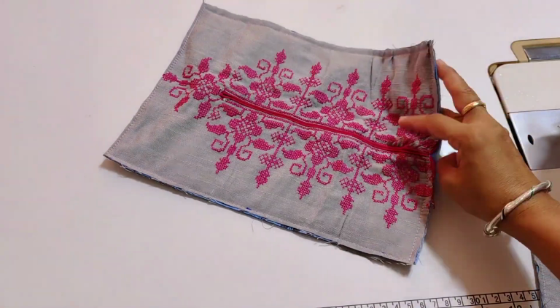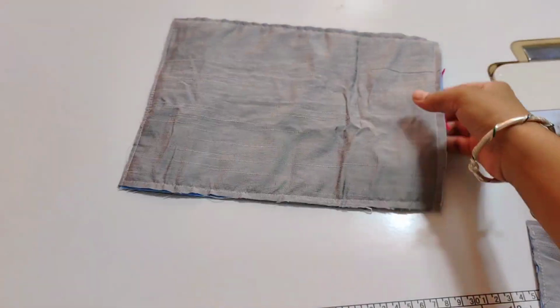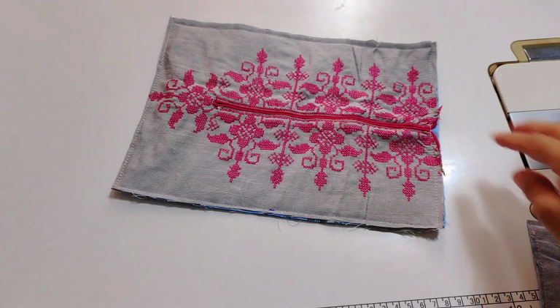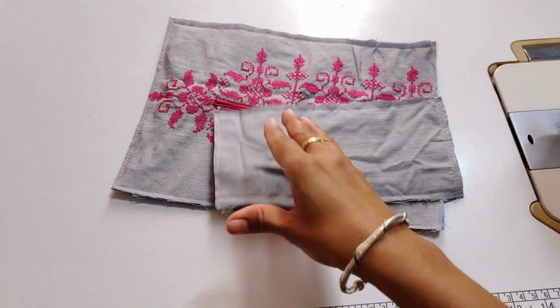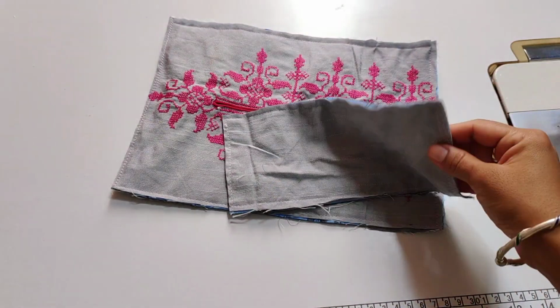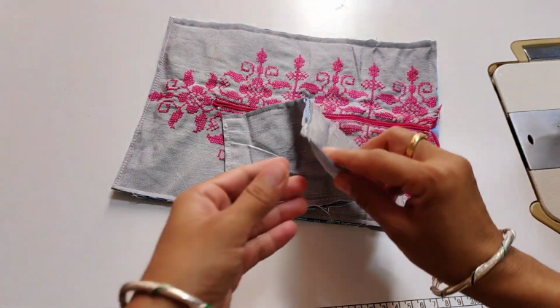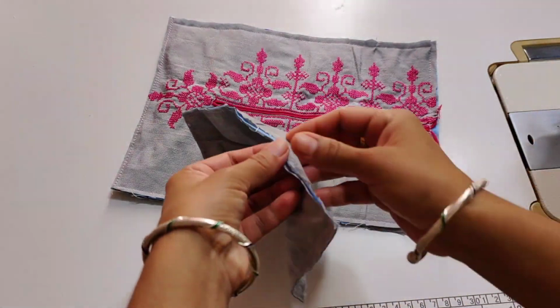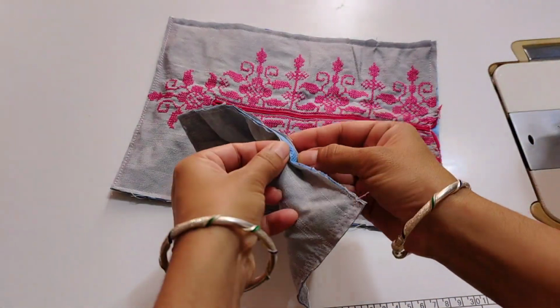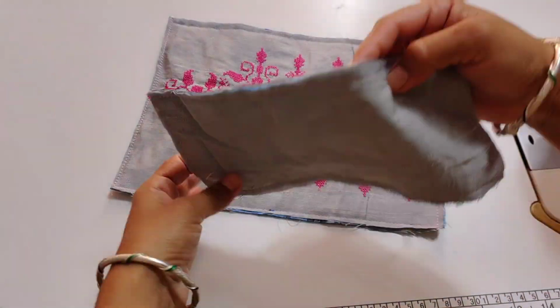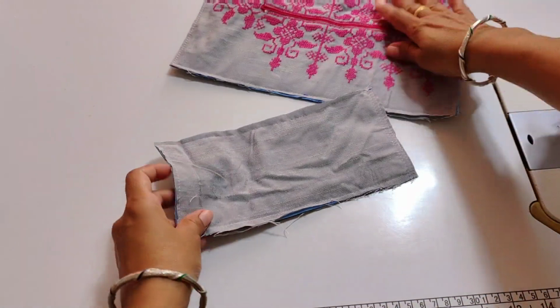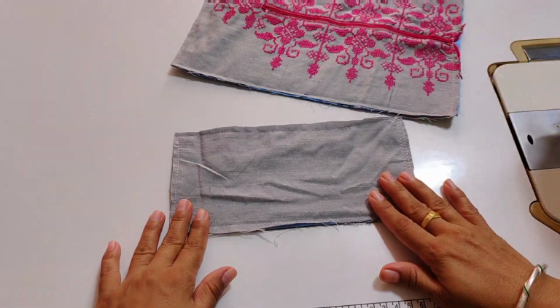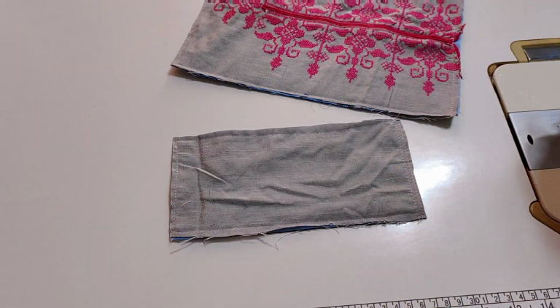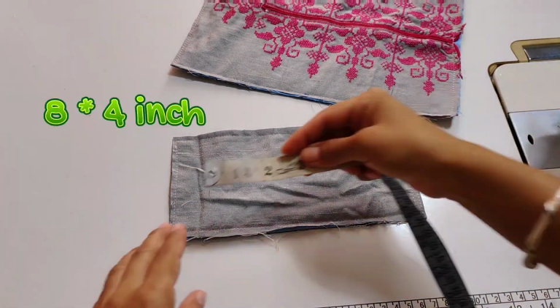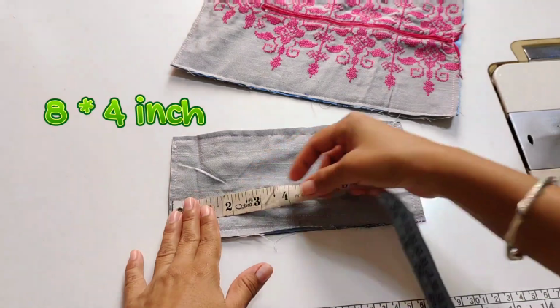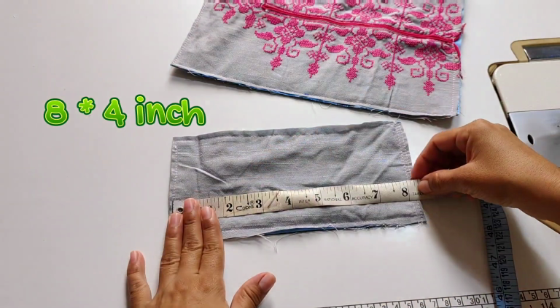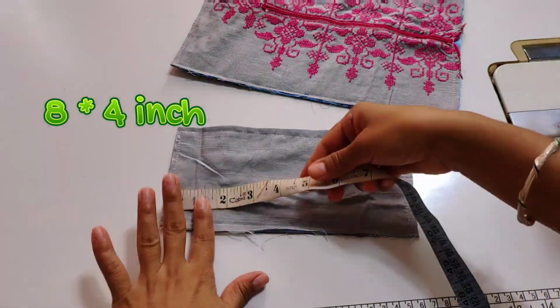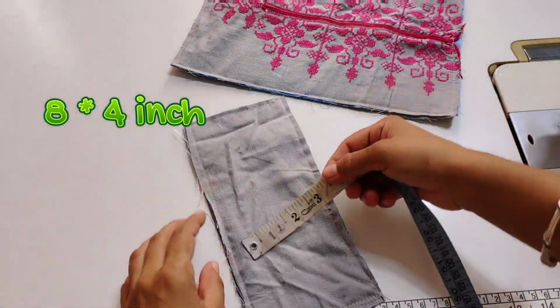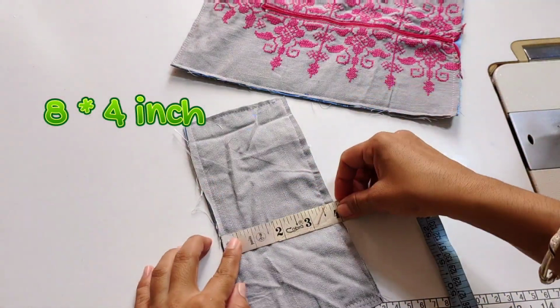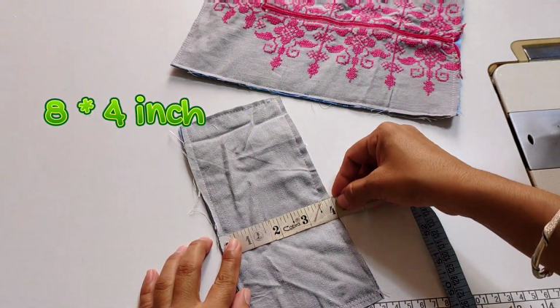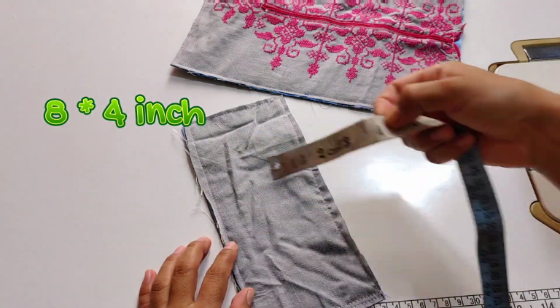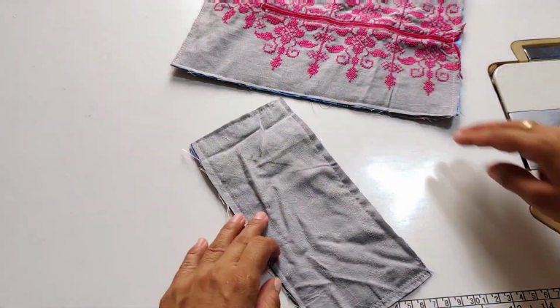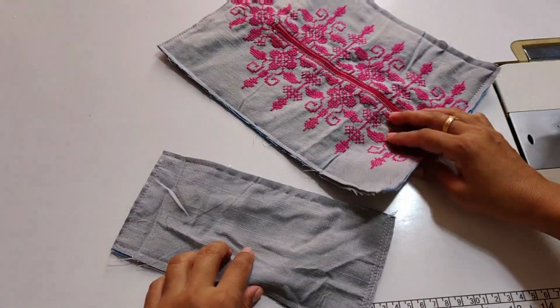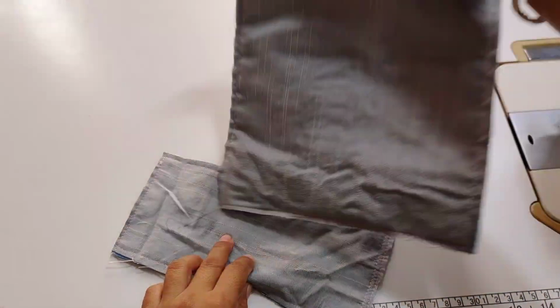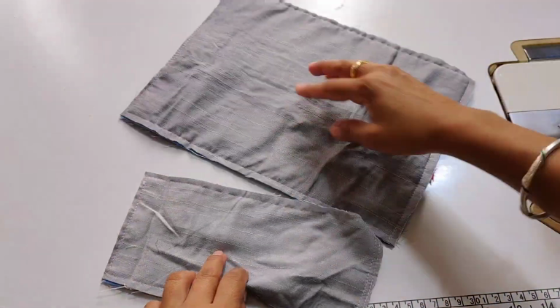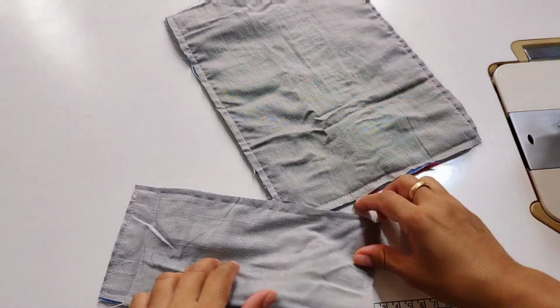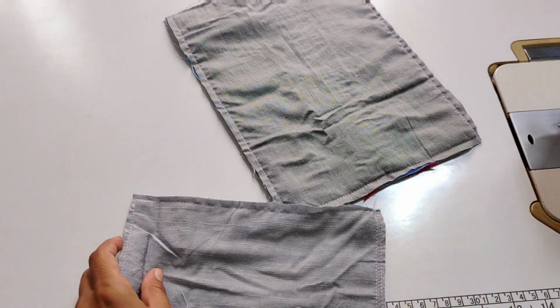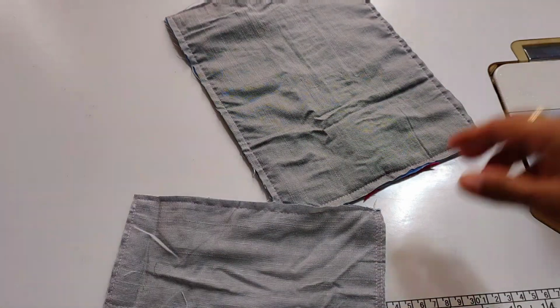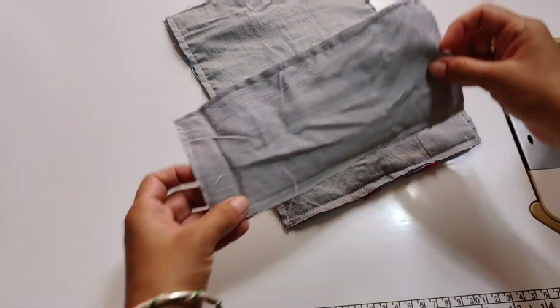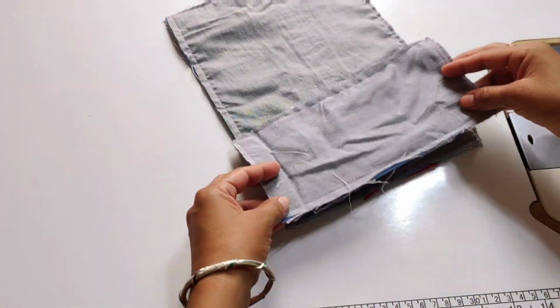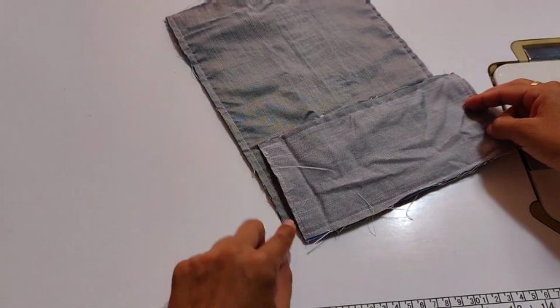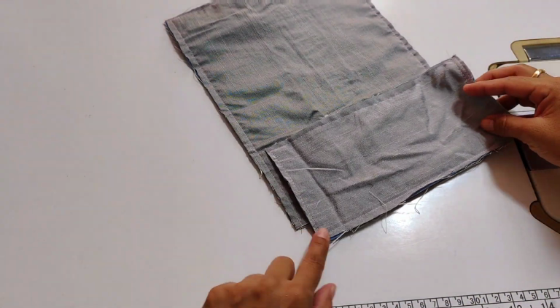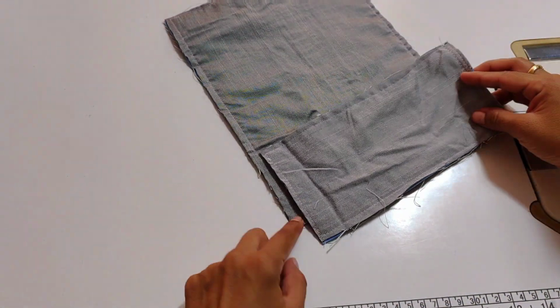If you want, you can use foam or plastic in this way. I have made a piece in the back. The measurement is 8 by 4 inches. Now I have to attach this cloth to half an inch.